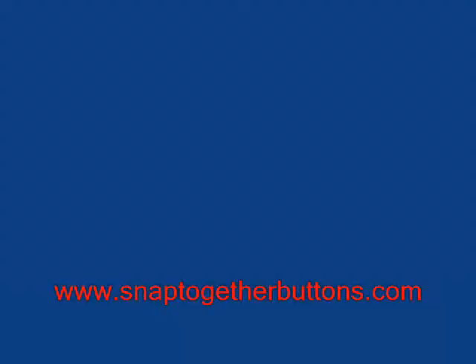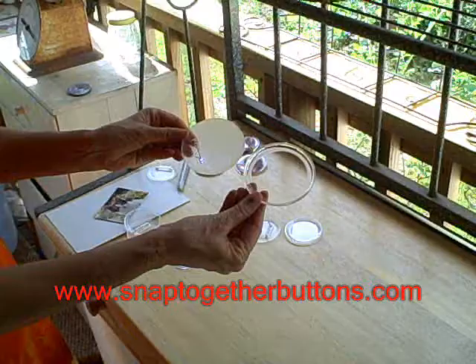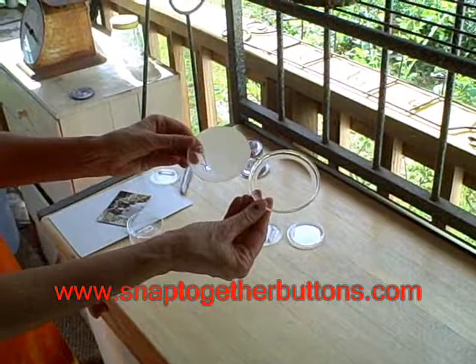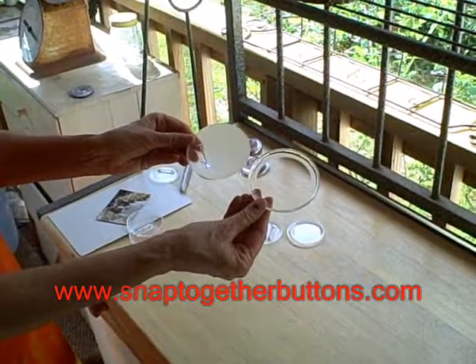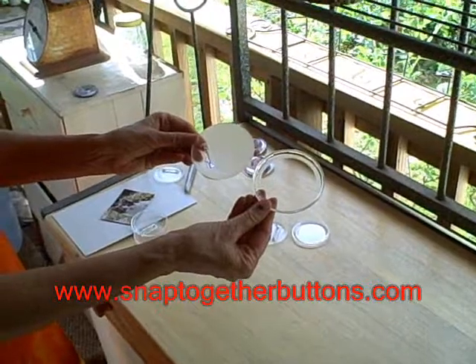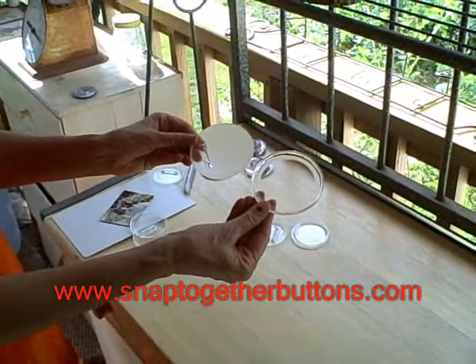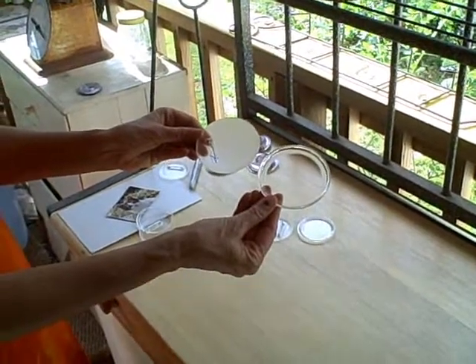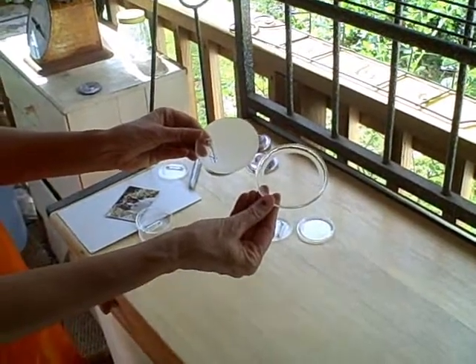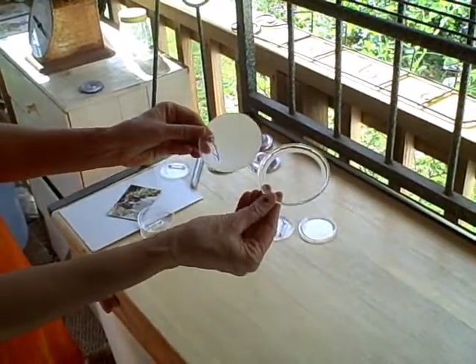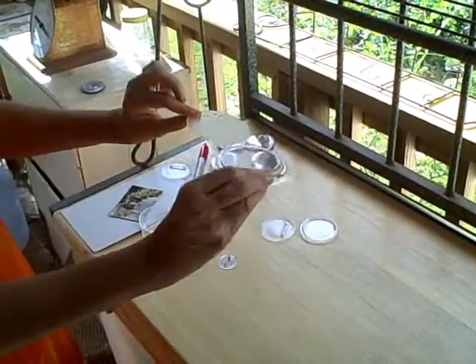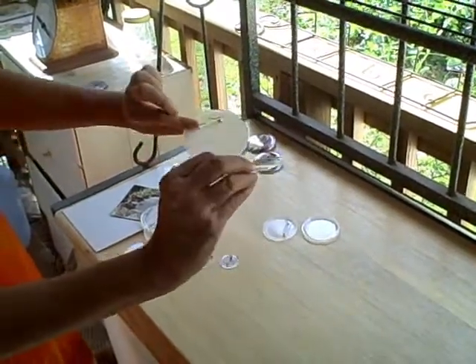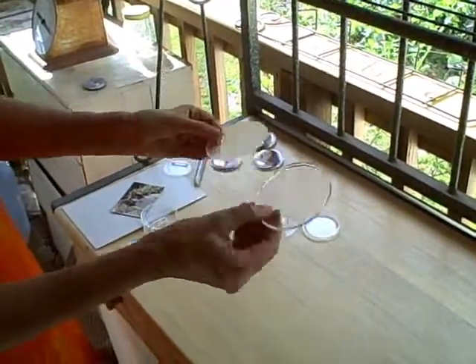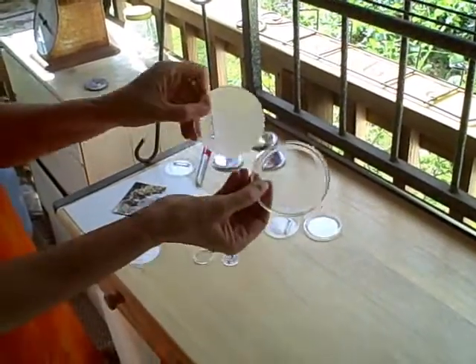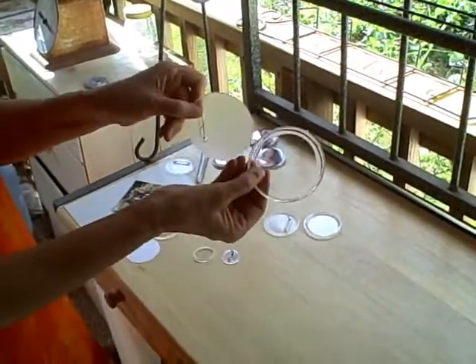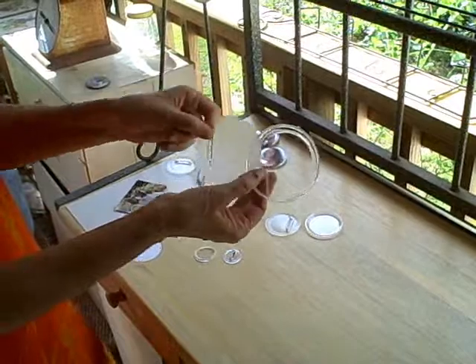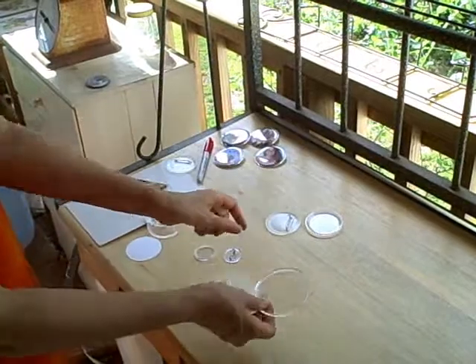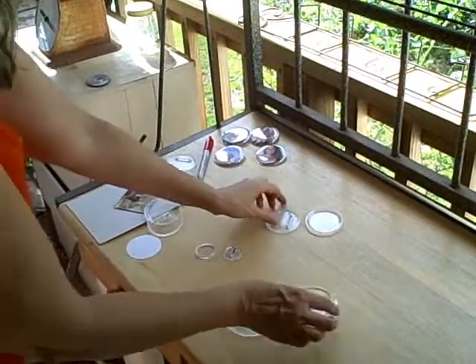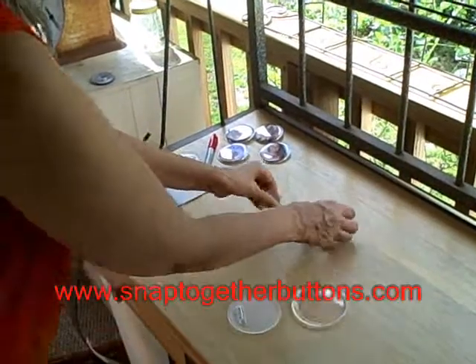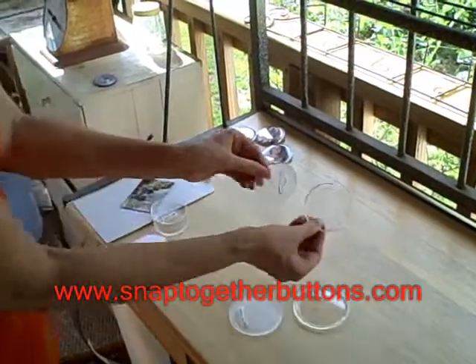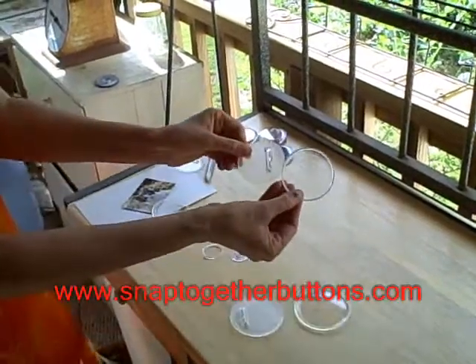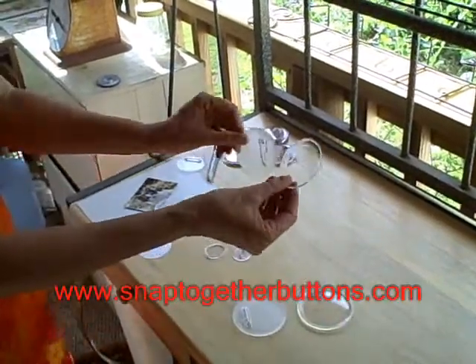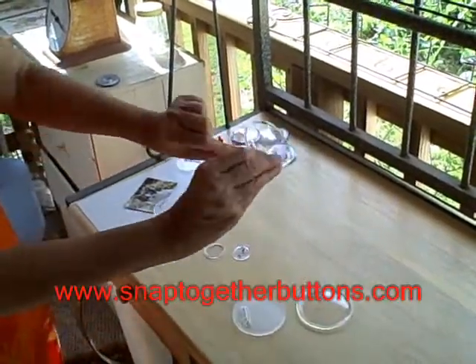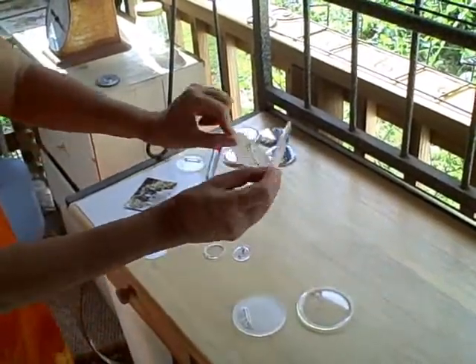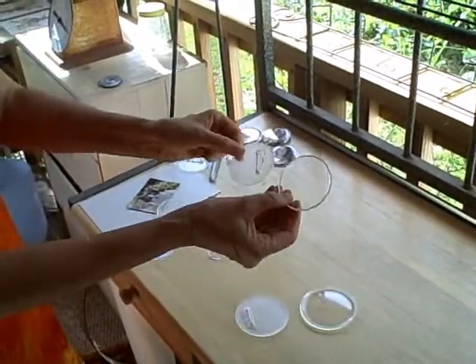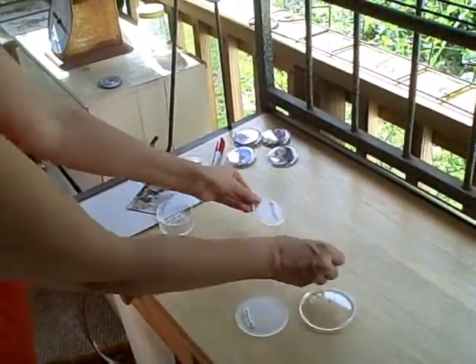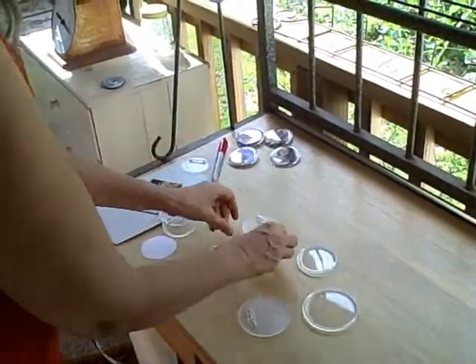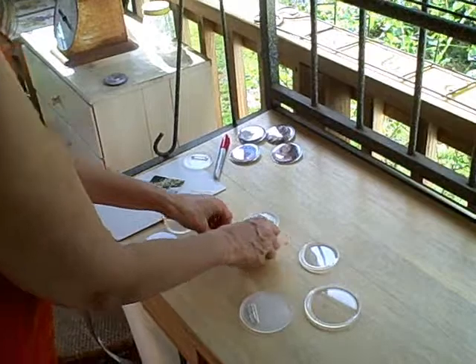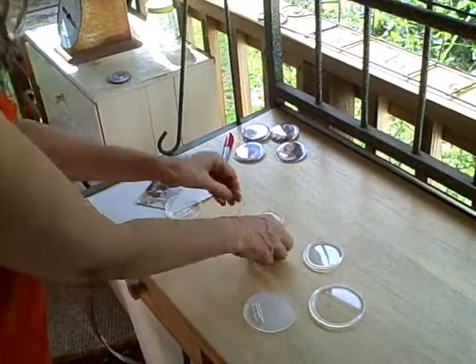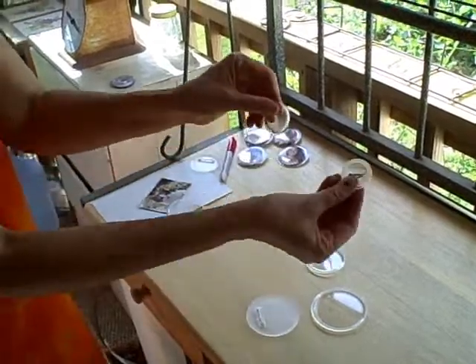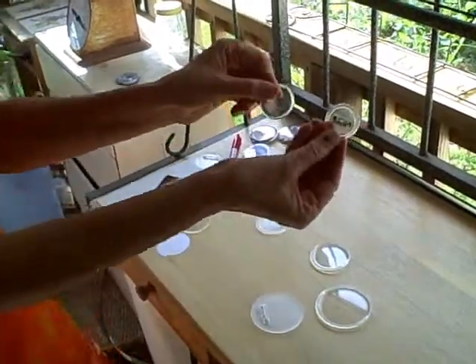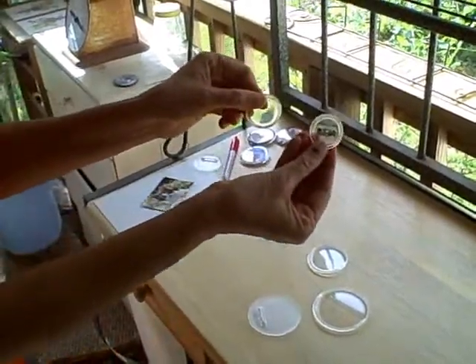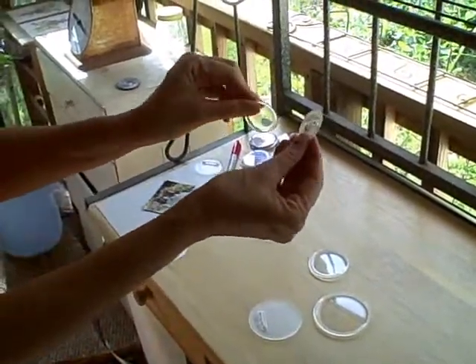You have three sizes: three inch, two and a quarter inch, and one and a quarter inch.